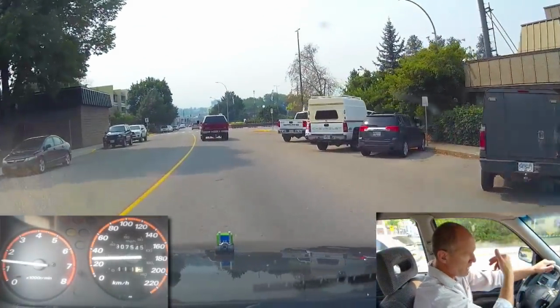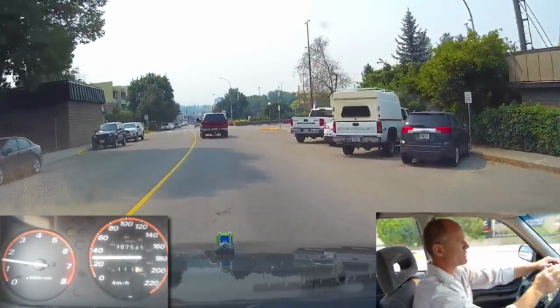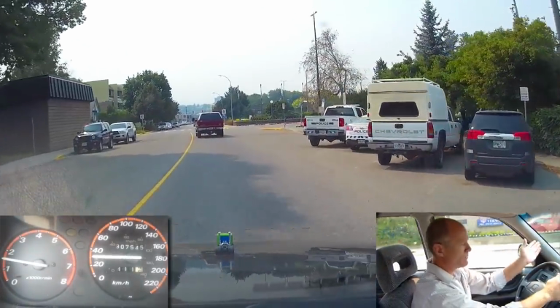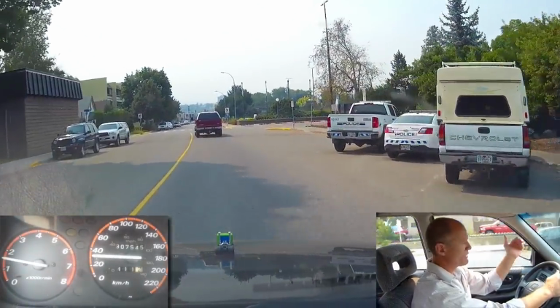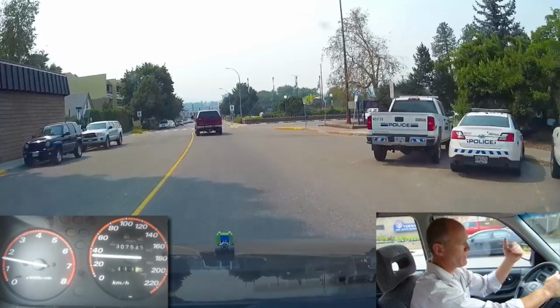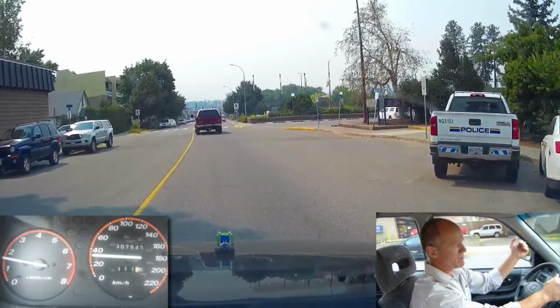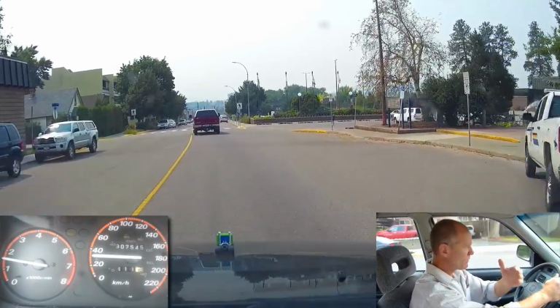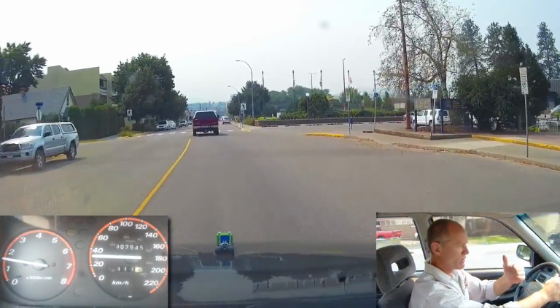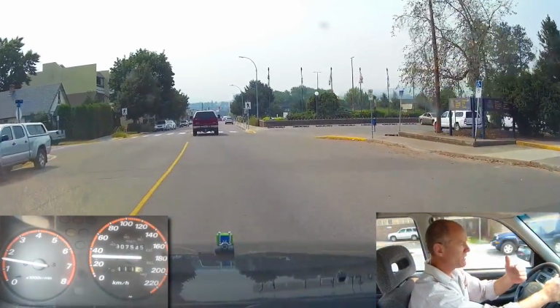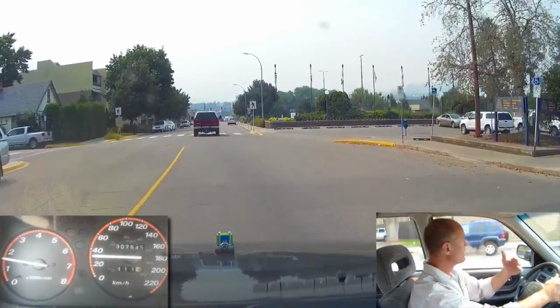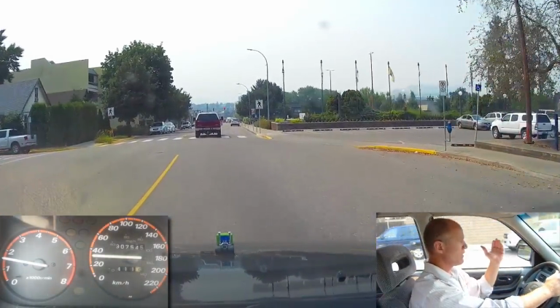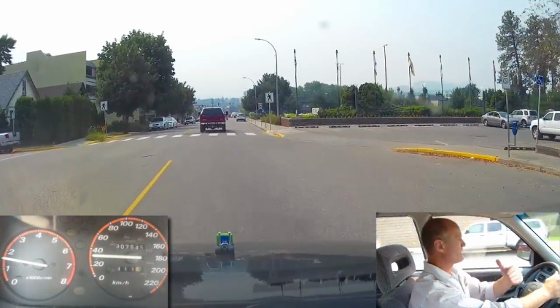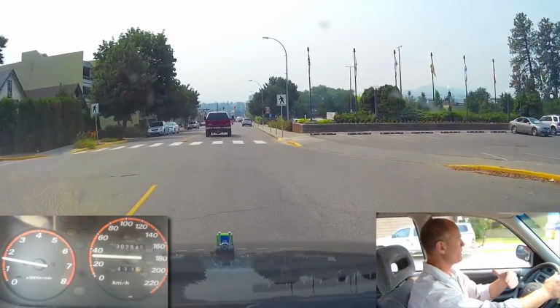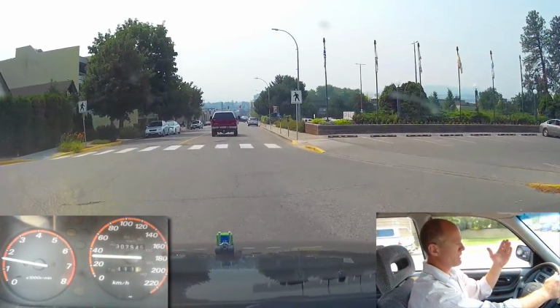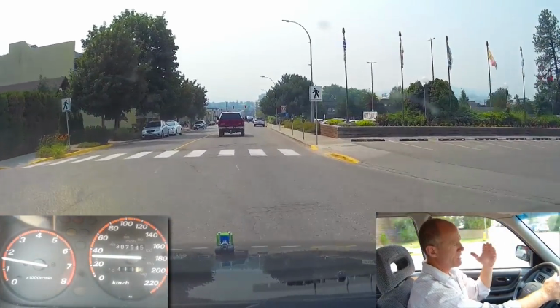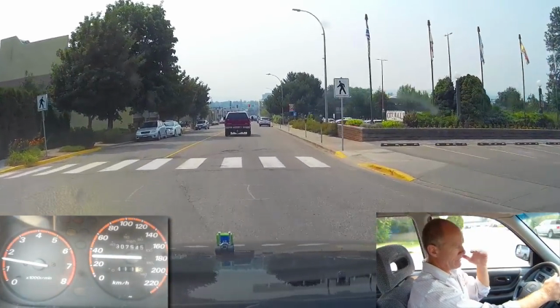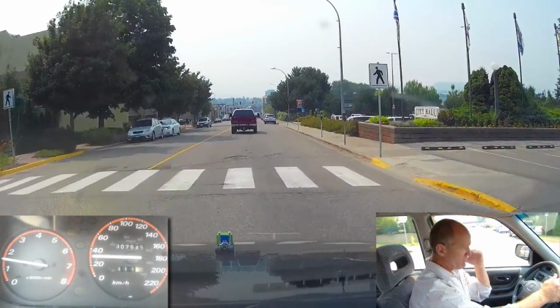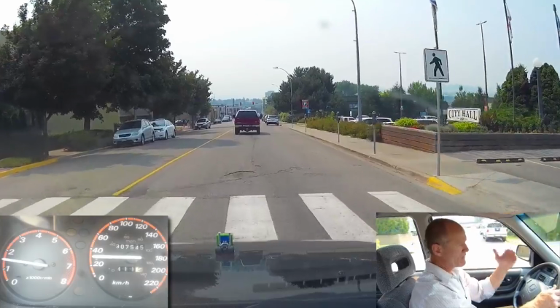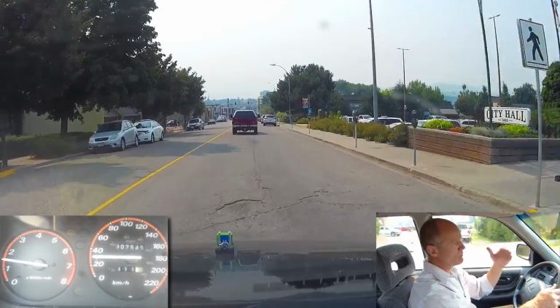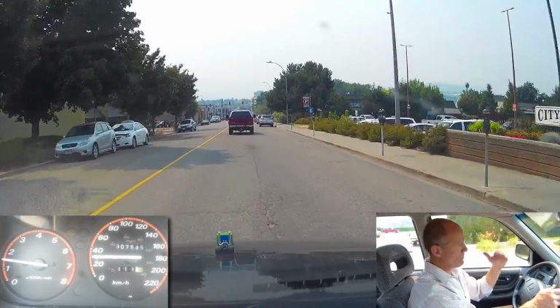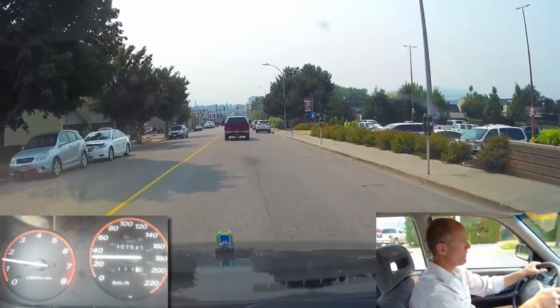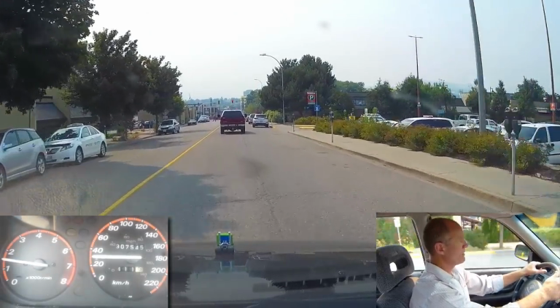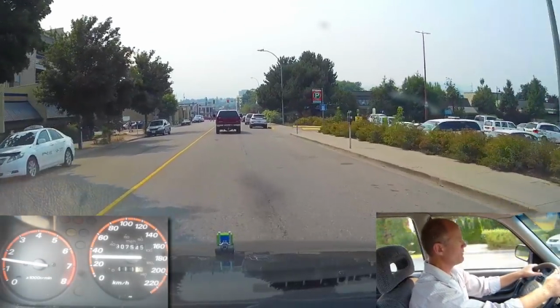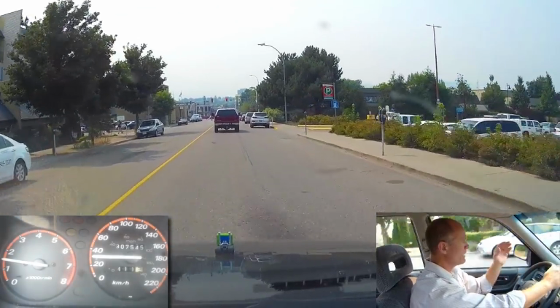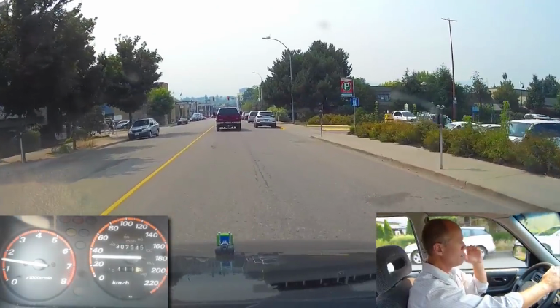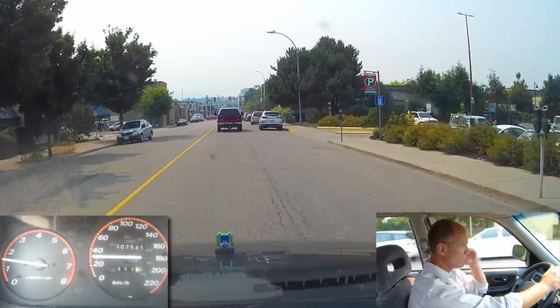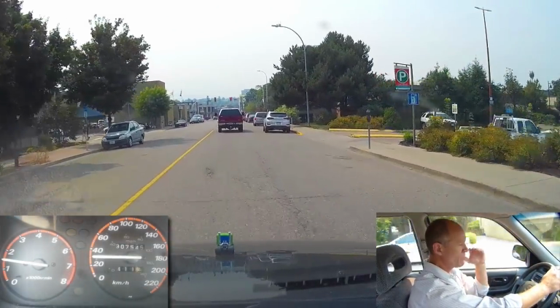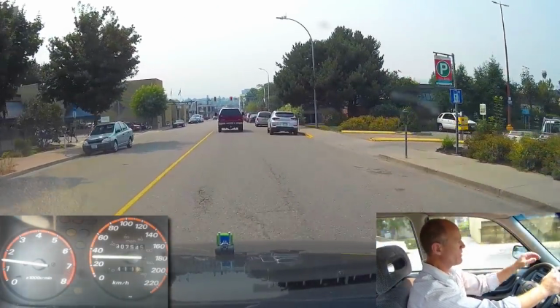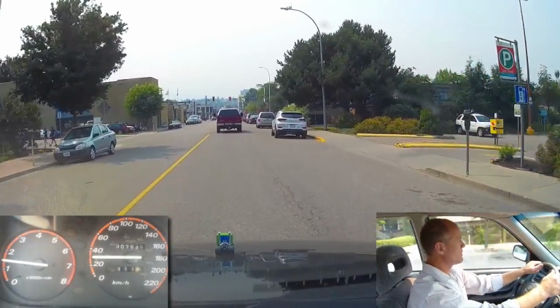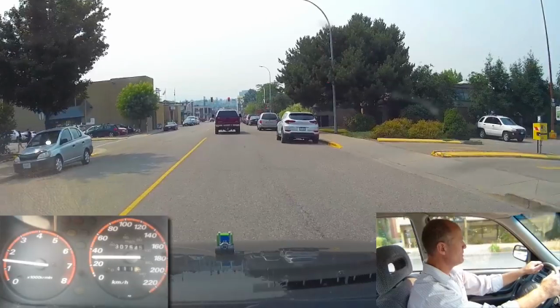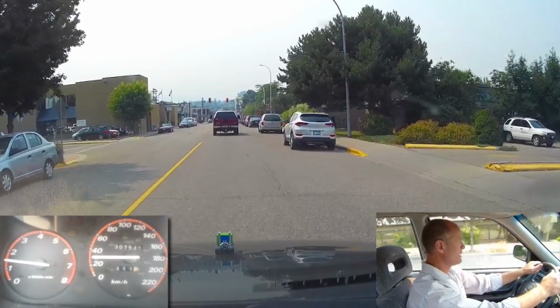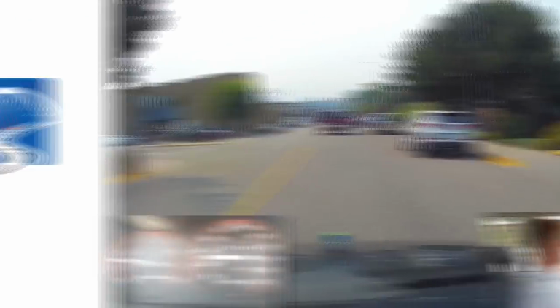The other driver that was turning was already sort of committed — his vehicle was turned slightly — so I didn't turn in front of him. It was a defensive move on my part to wait and see what that driver was going to do. And that's what happened.